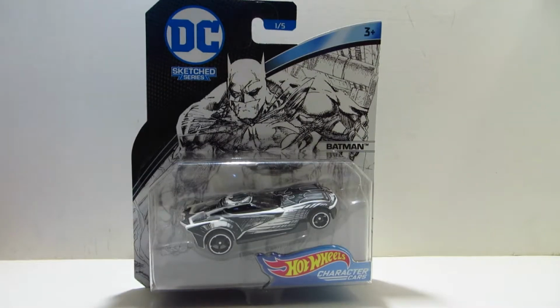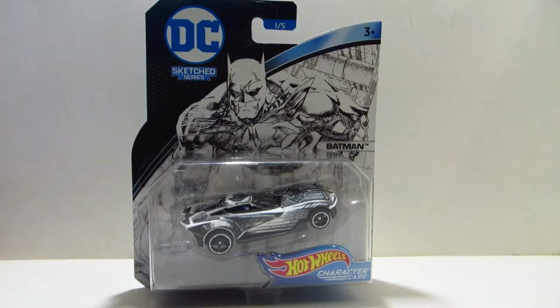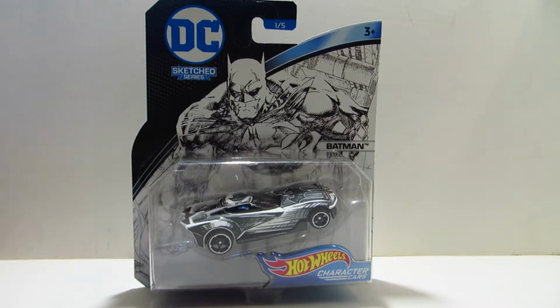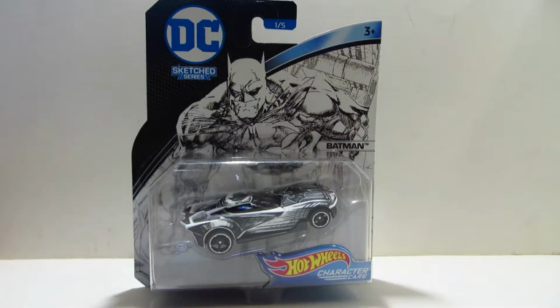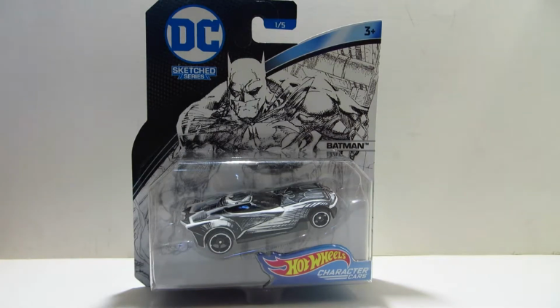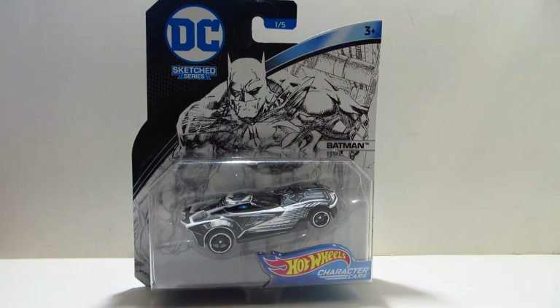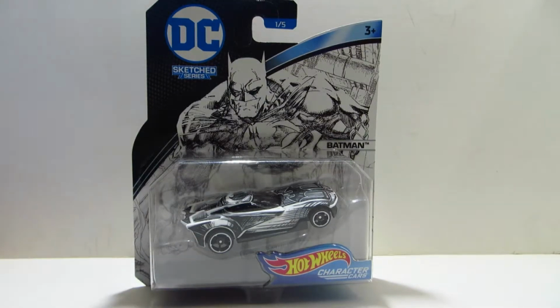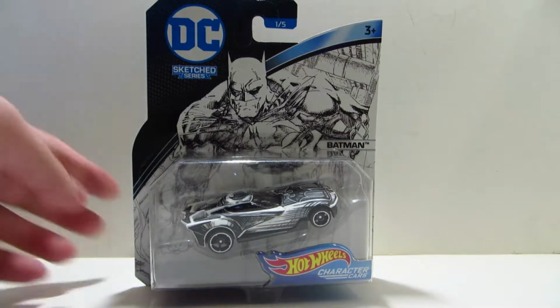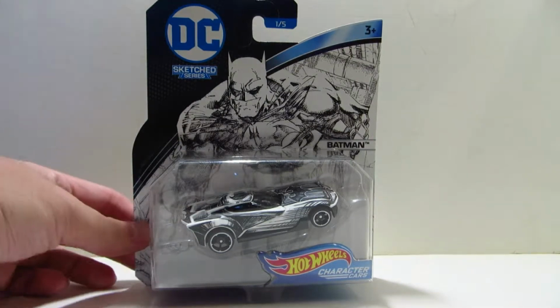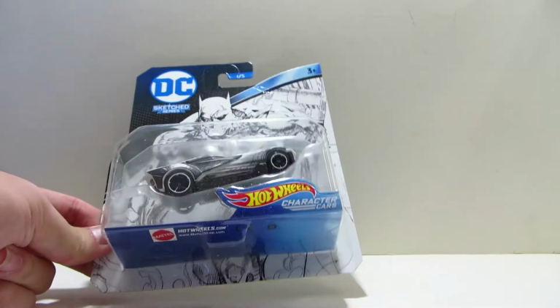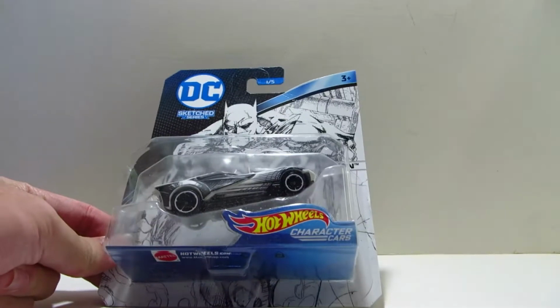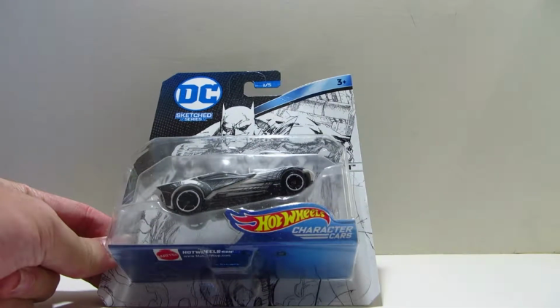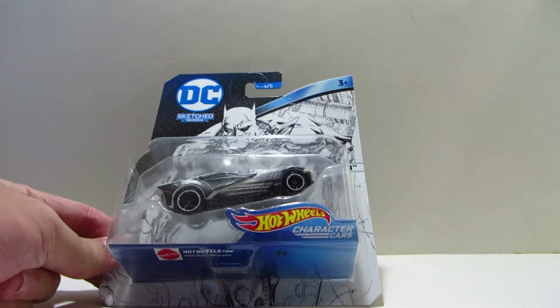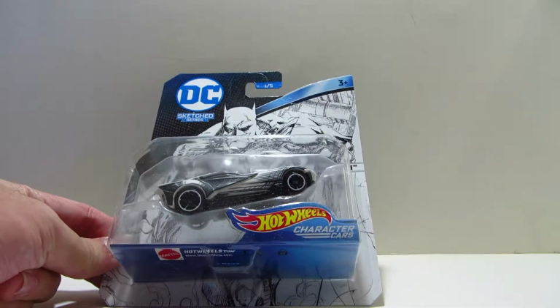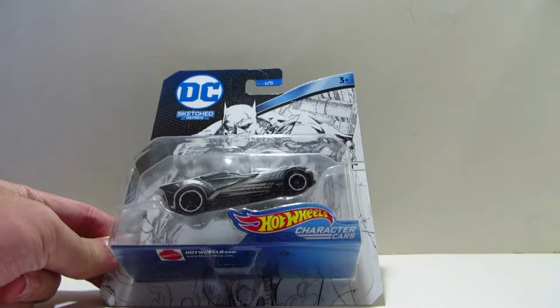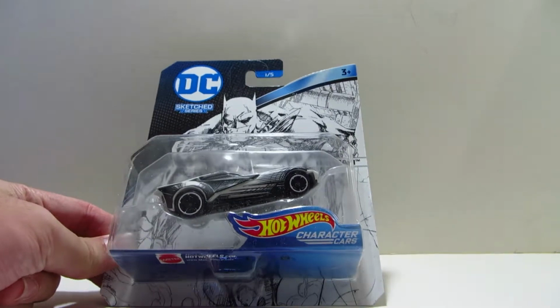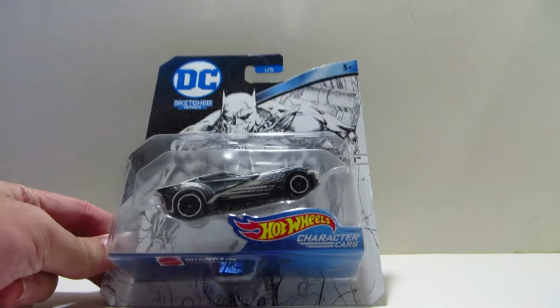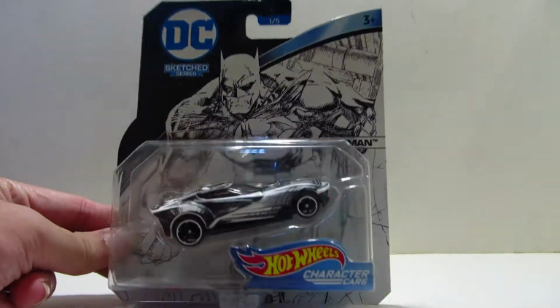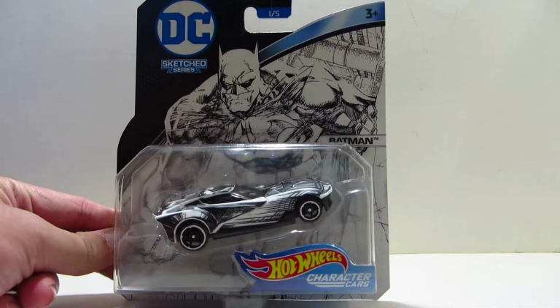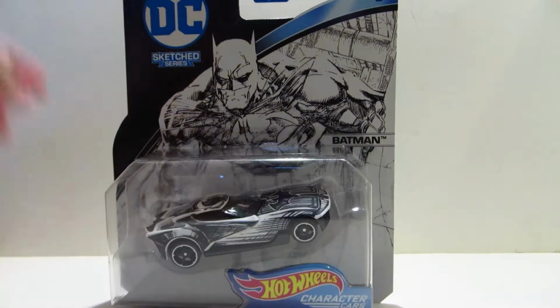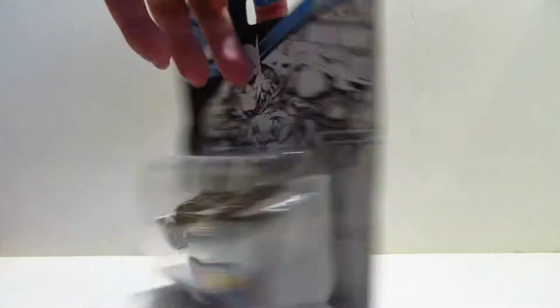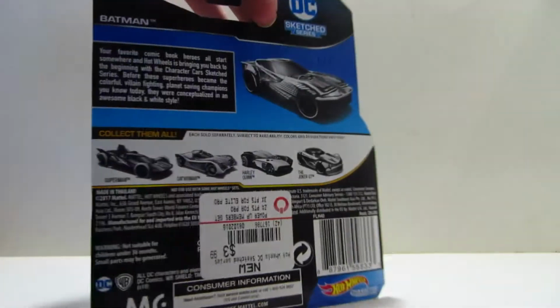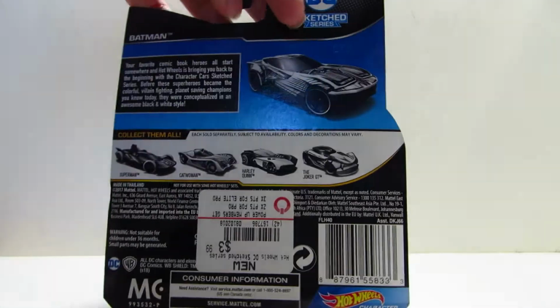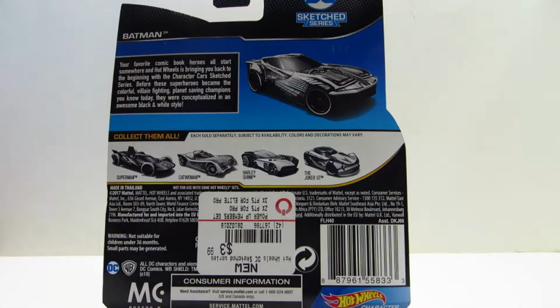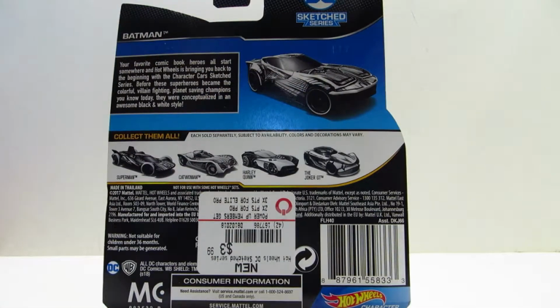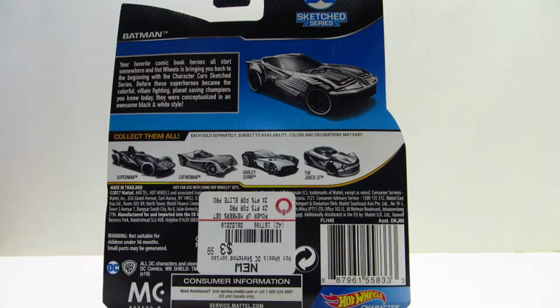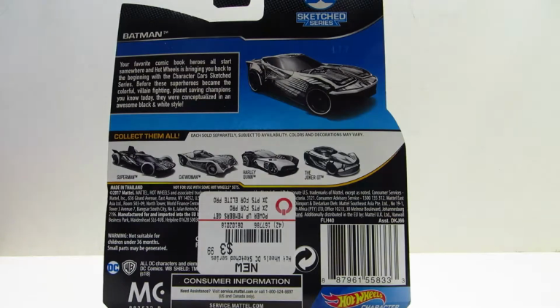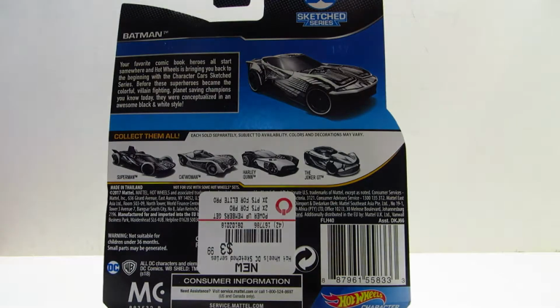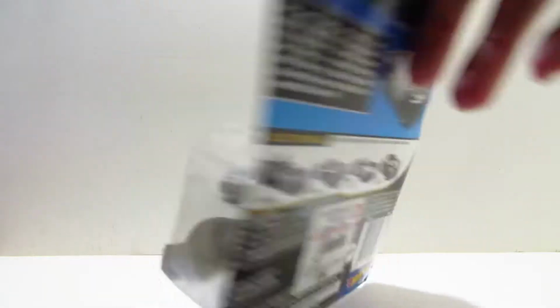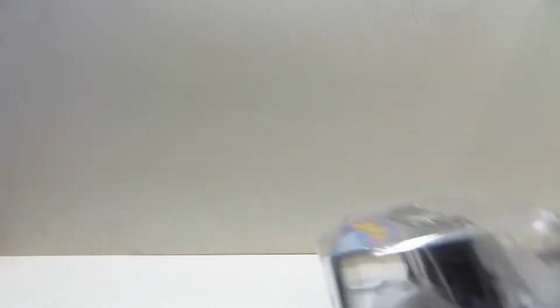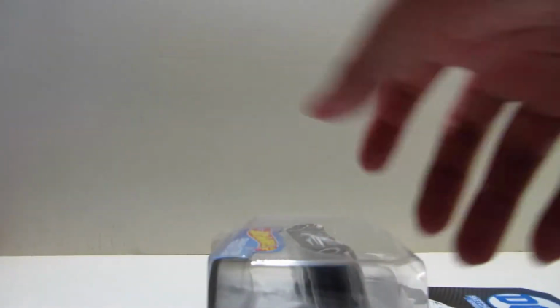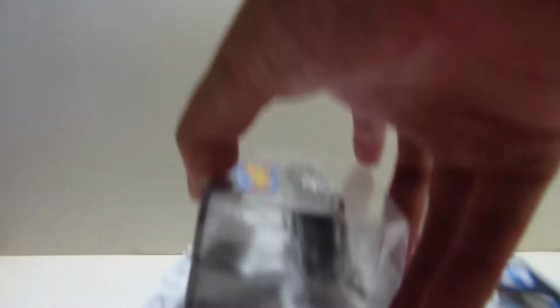Hello guys, it's PowerFish here today. I'm going to be unboxing this Hot Wheels car. This is the Hot Wheels character car Batman, part of the DC Sketch Series. So they got some pretty cool decoration. I bought this at GameStop back in Las Vegas in the Fashion Mall.